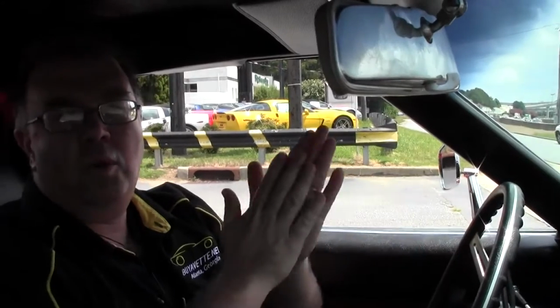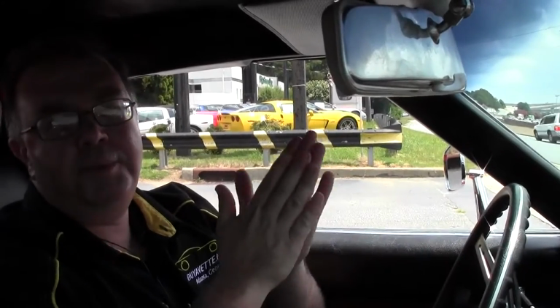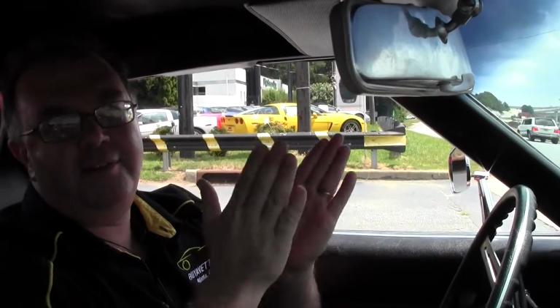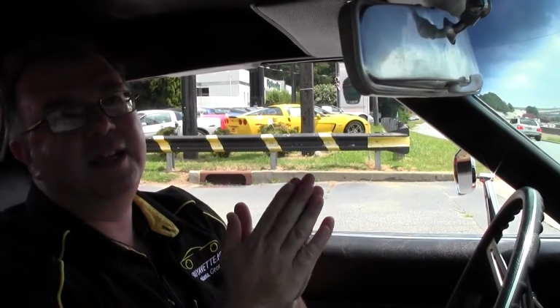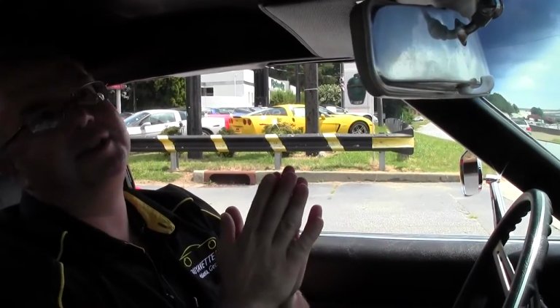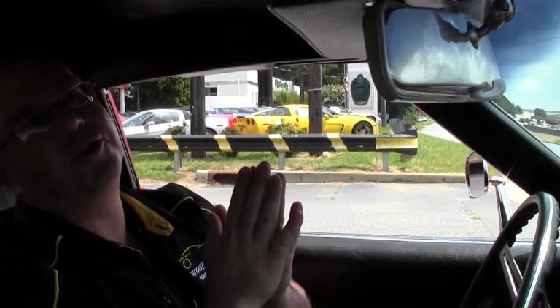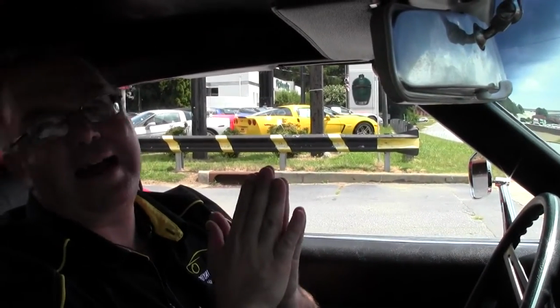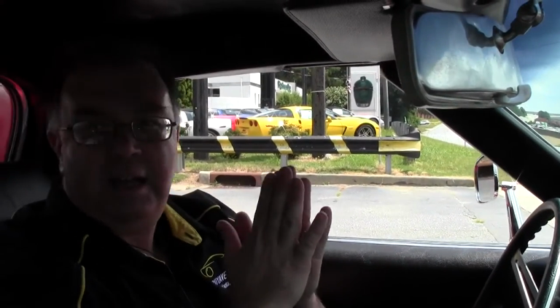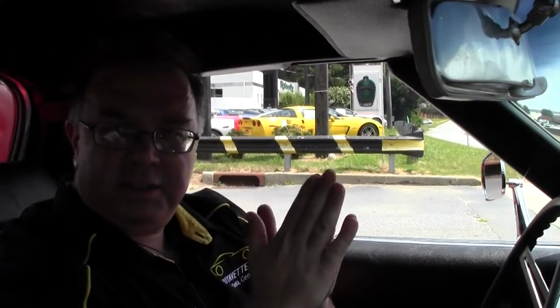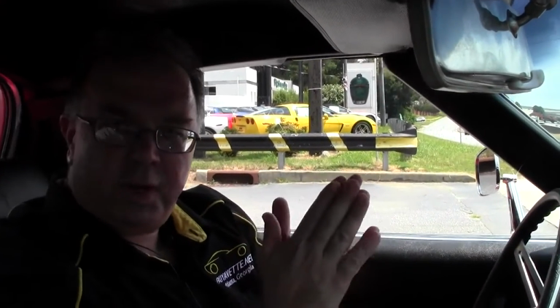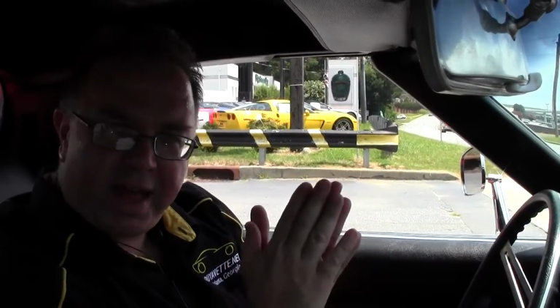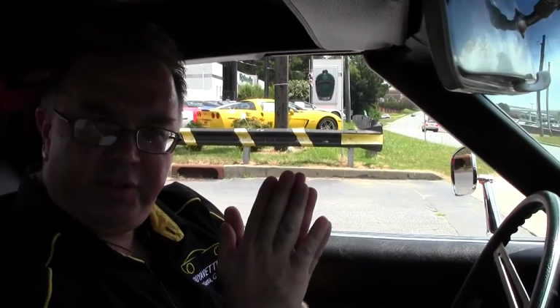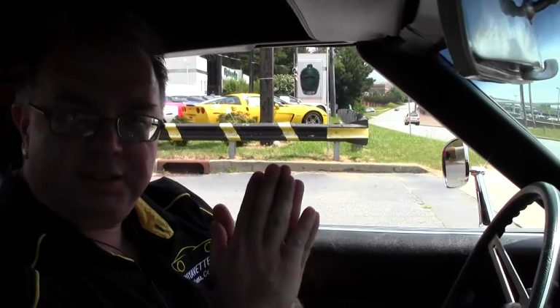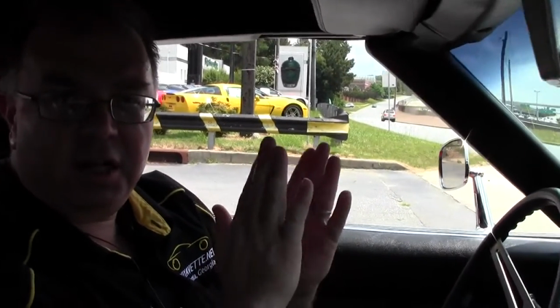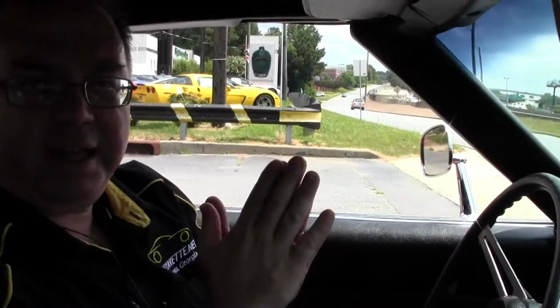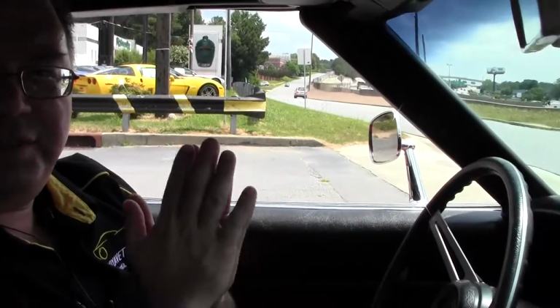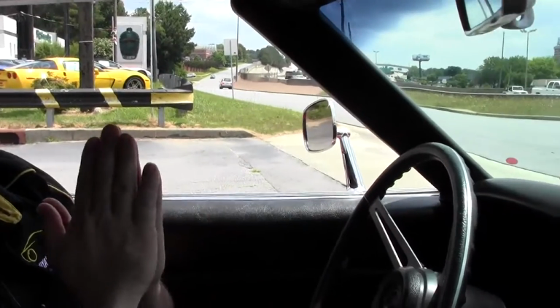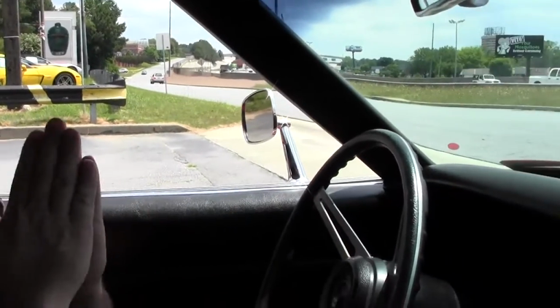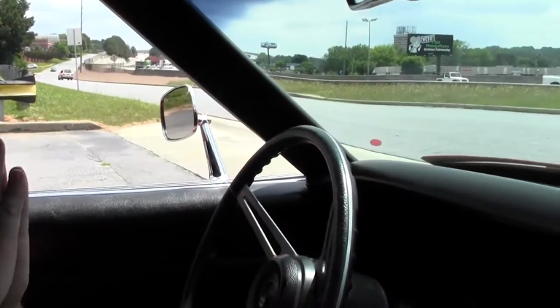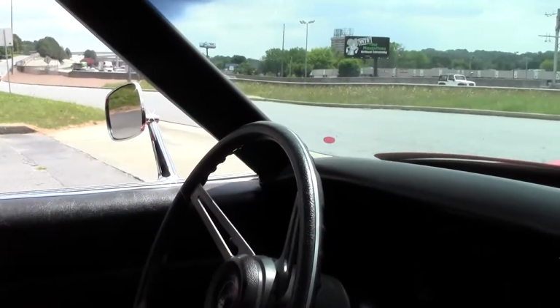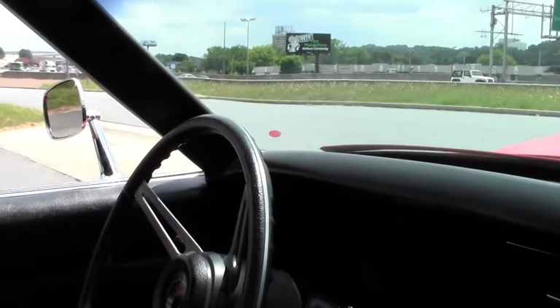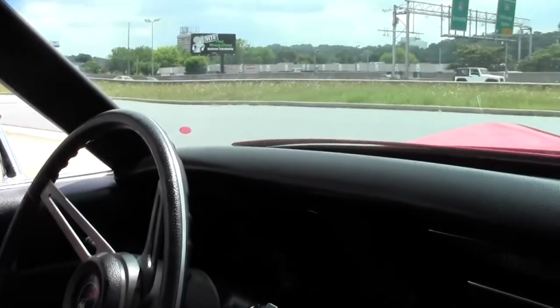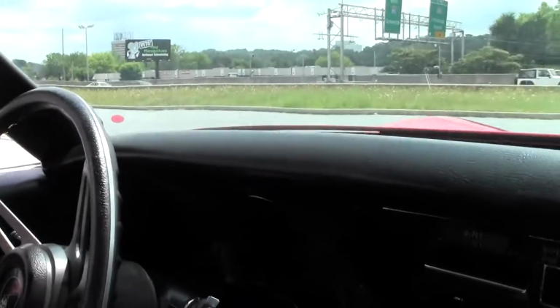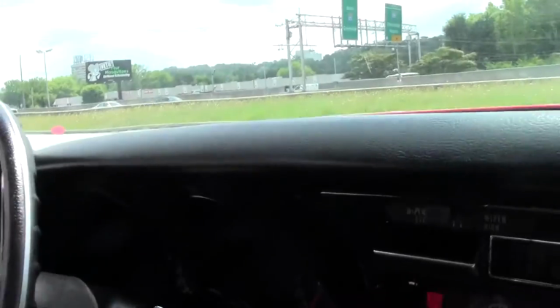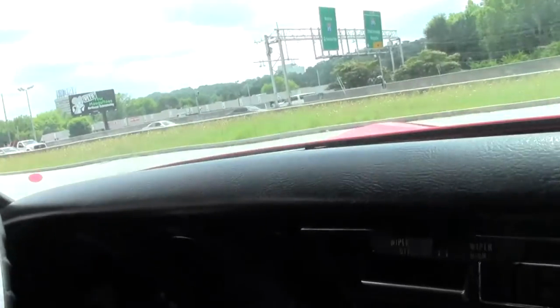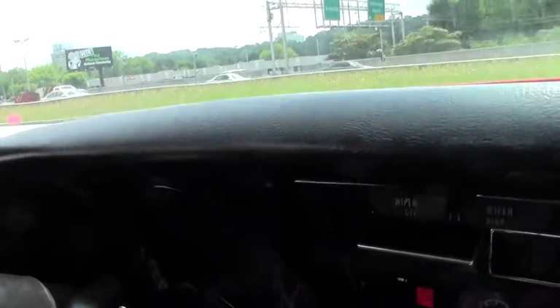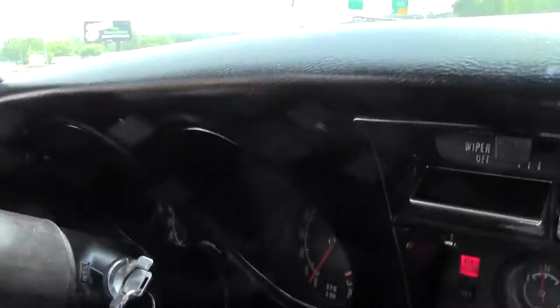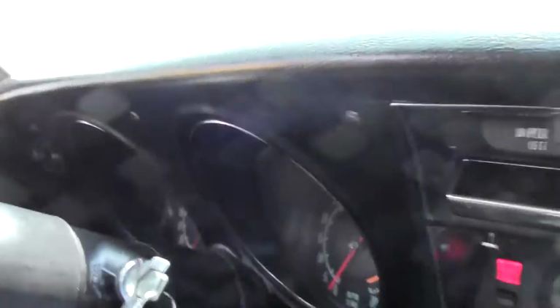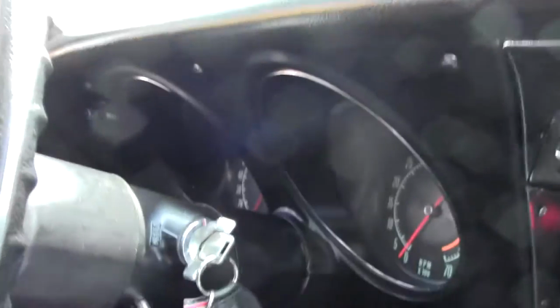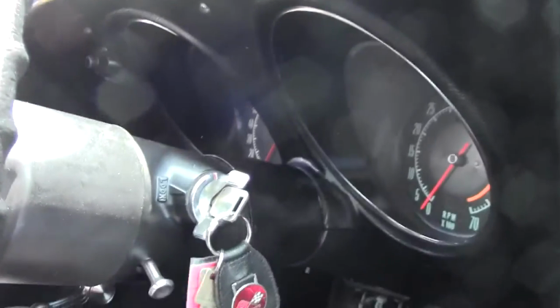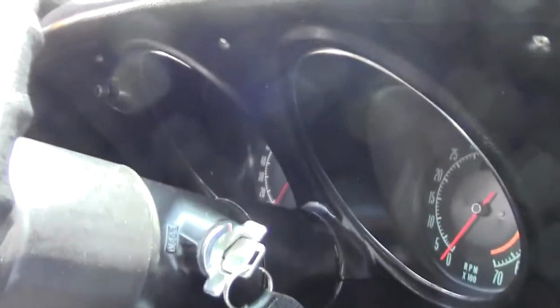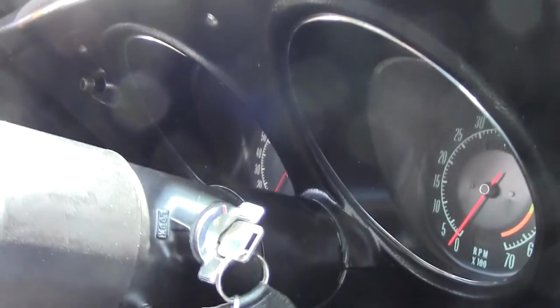Welcome to Buy A Vet. Today we're going to take a little ride. This is one of our value vets. Our value vets are as is, so I'll try to go over everything with you, but as always if you have questions, give me a holler.